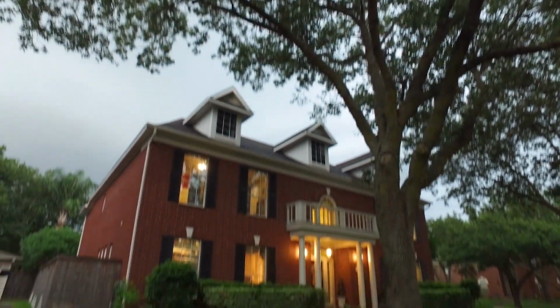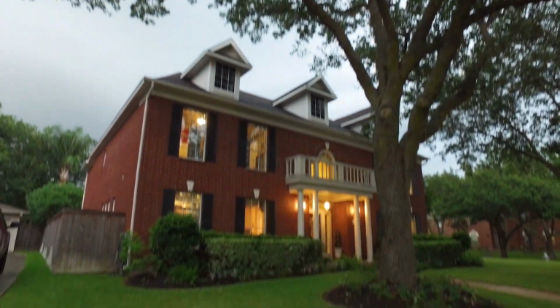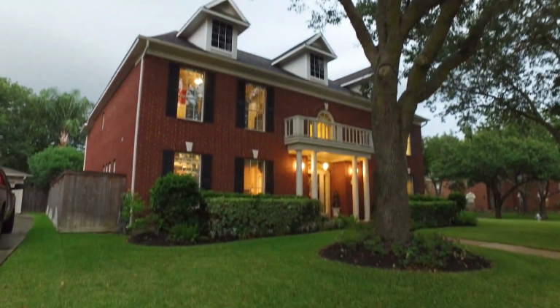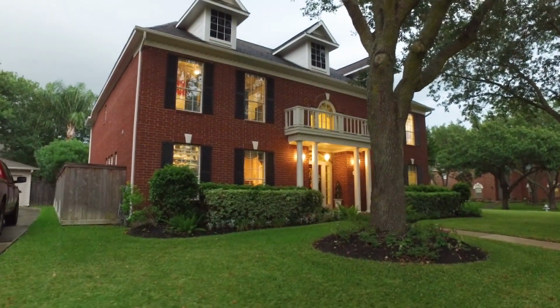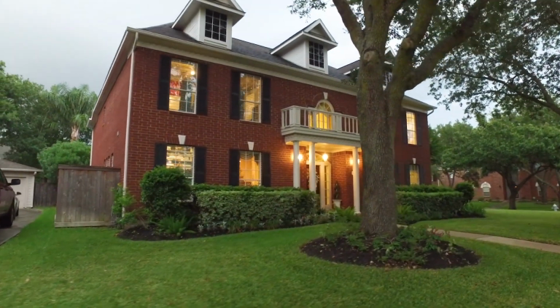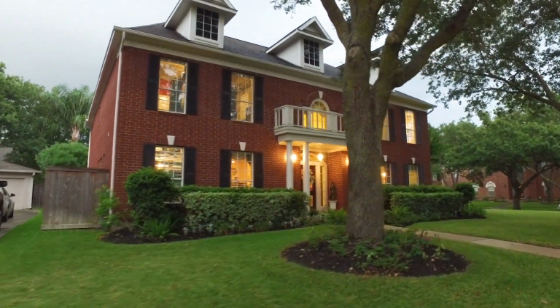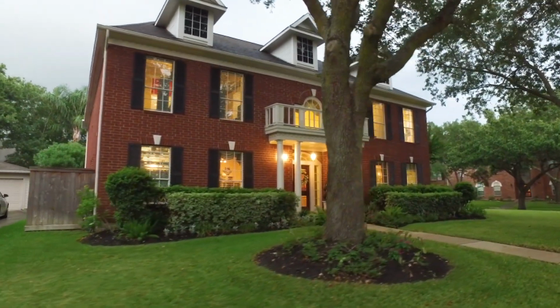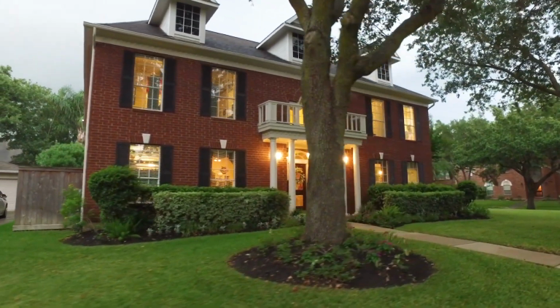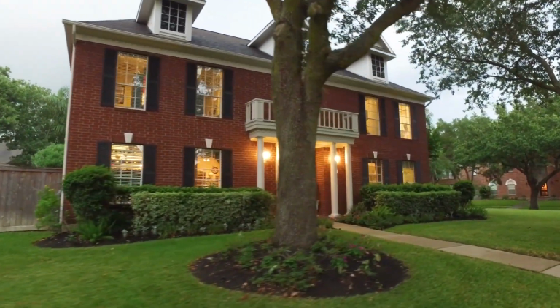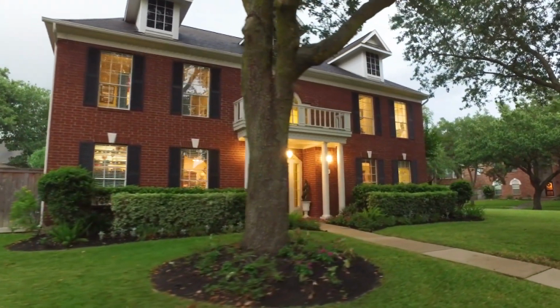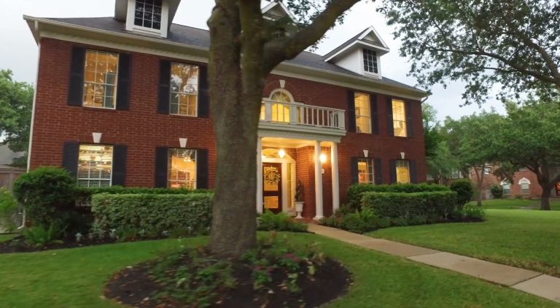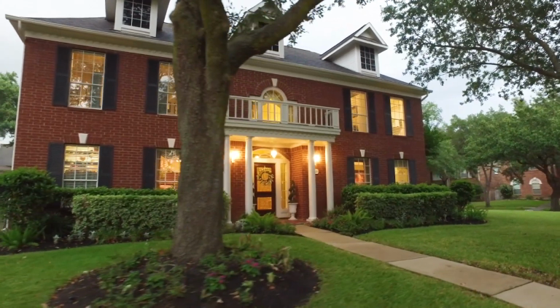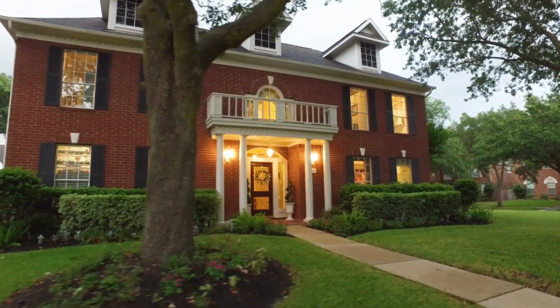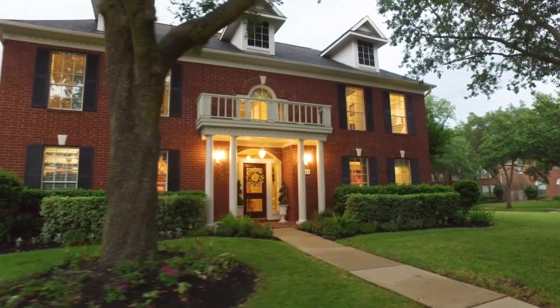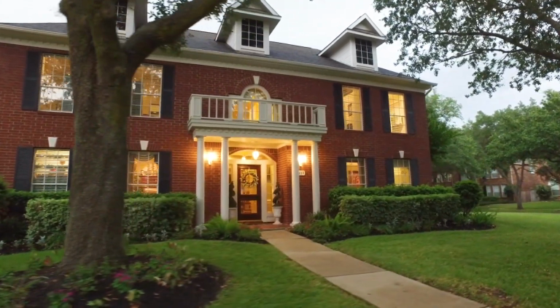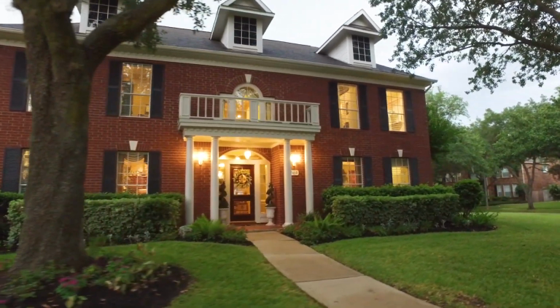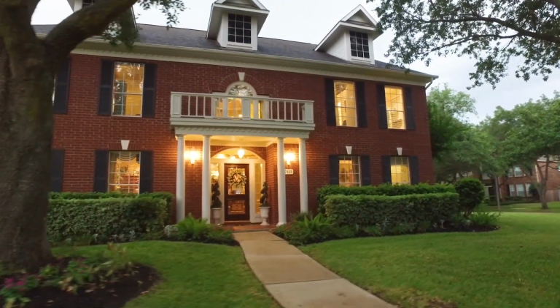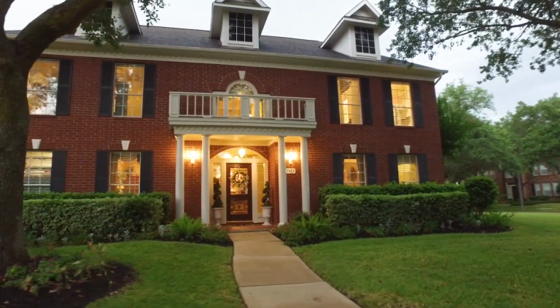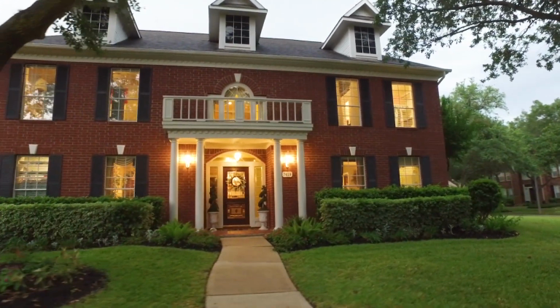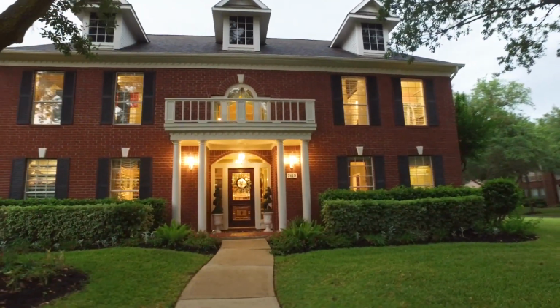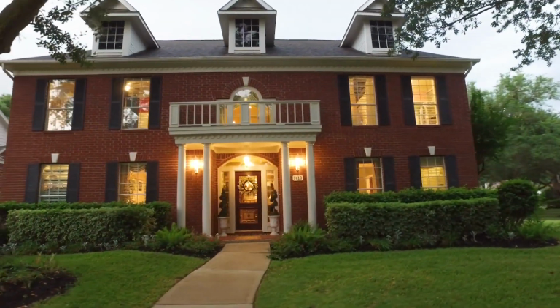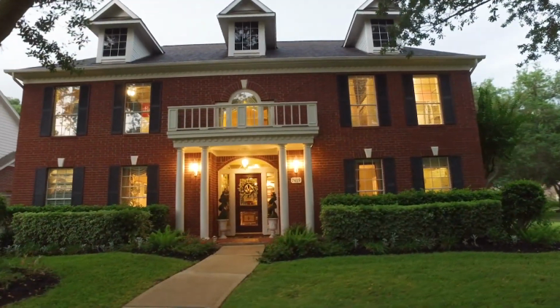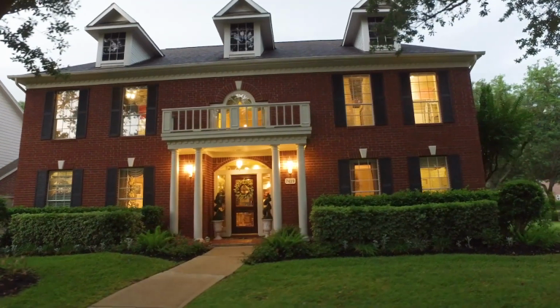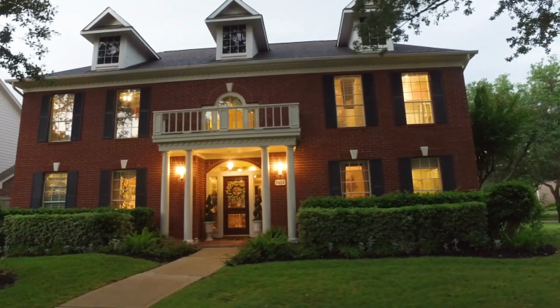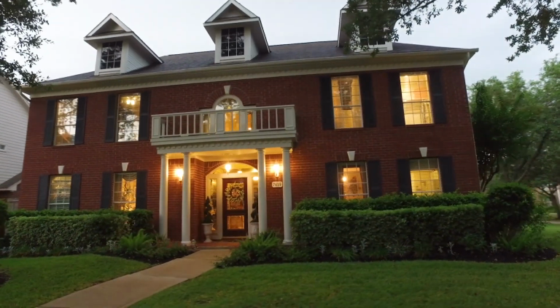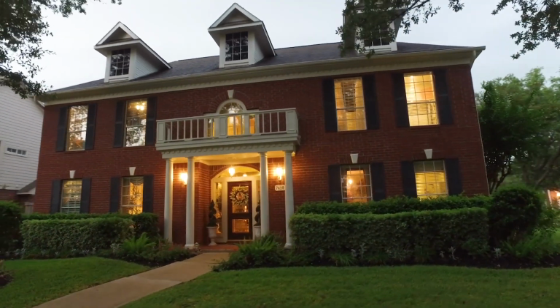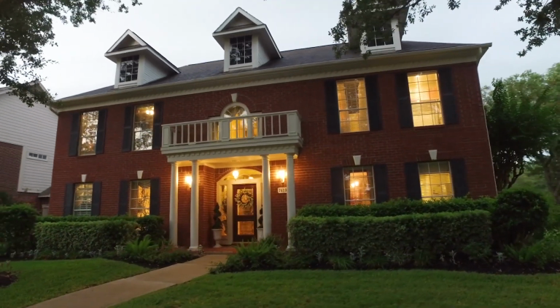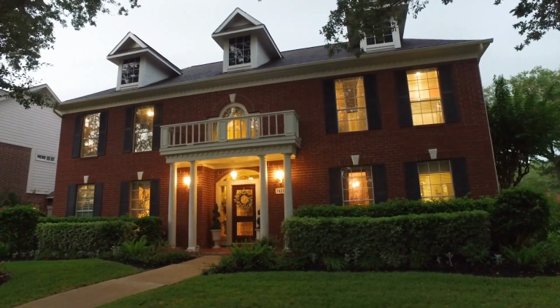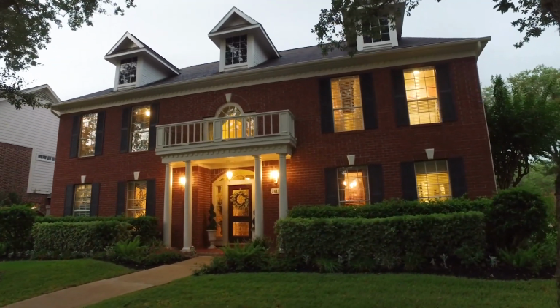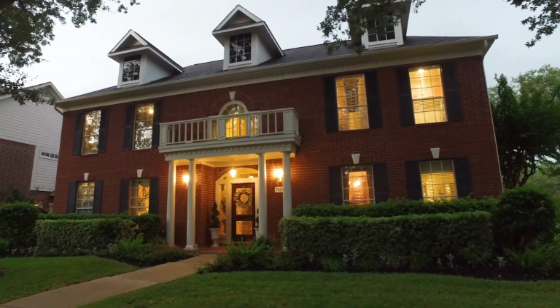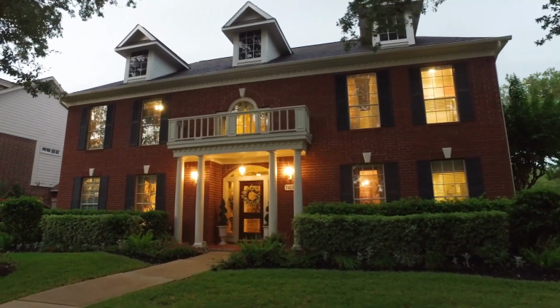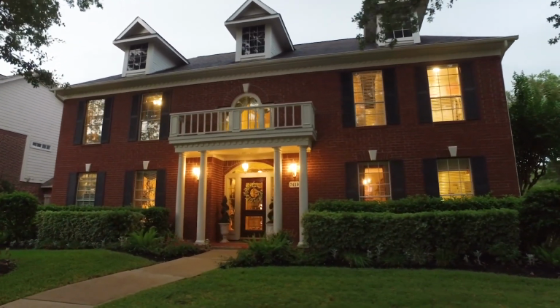Welcome to the virtual tour of this Sugar Land, Texas home. With five to six bedrooms, three full and one-half bathrooms, standing two stories tall, built in 1994, you're going to fall in love with this amazing colonial-style home.